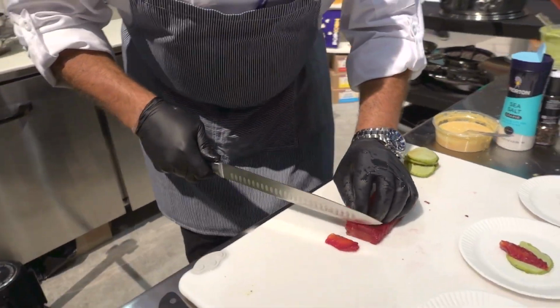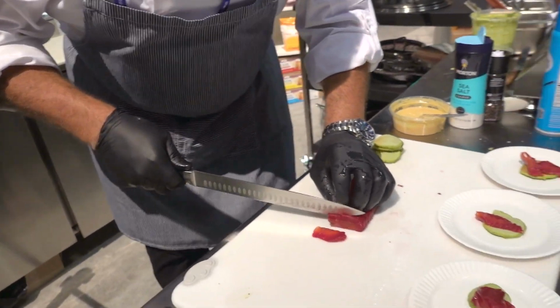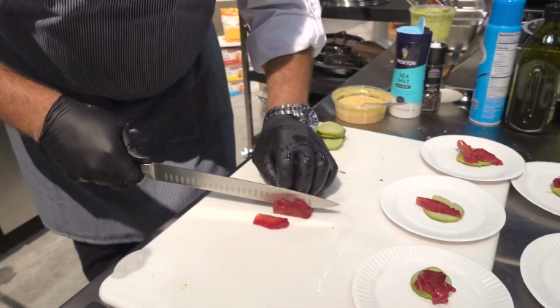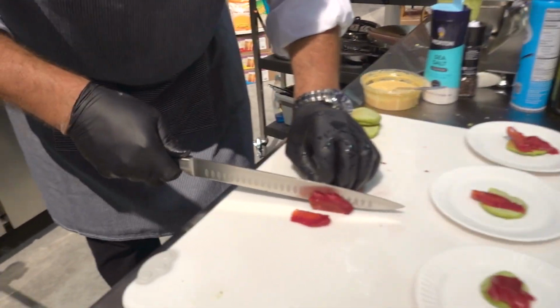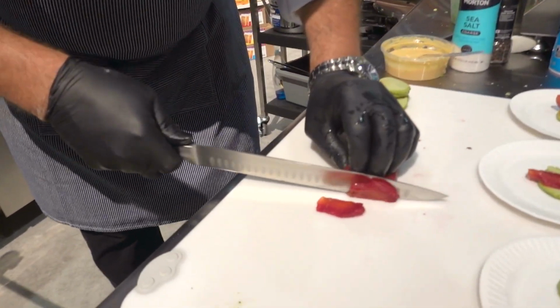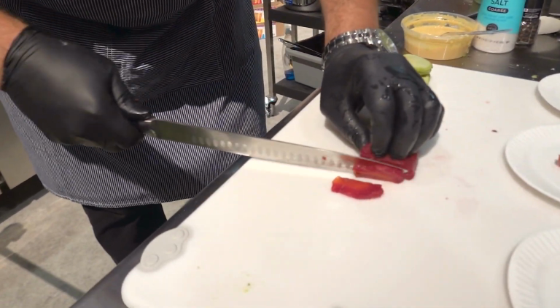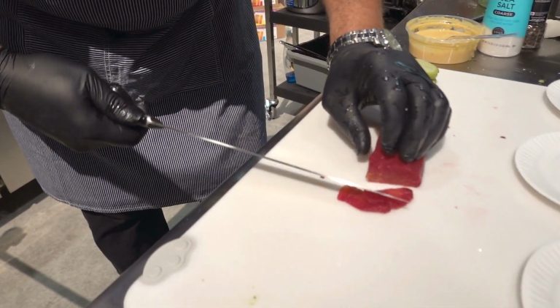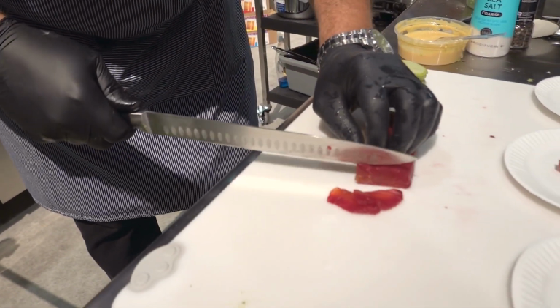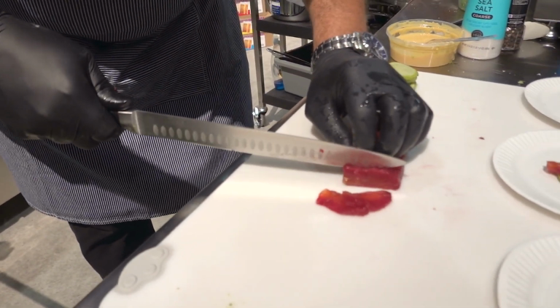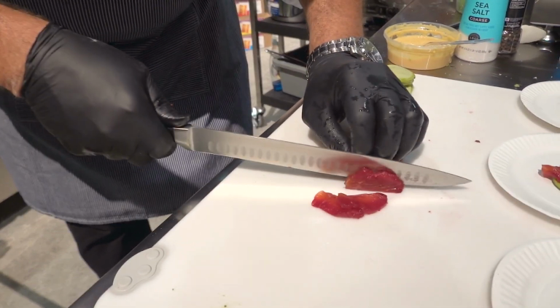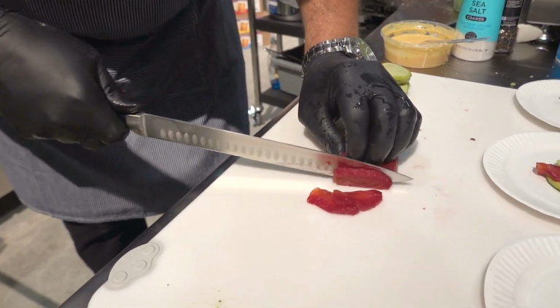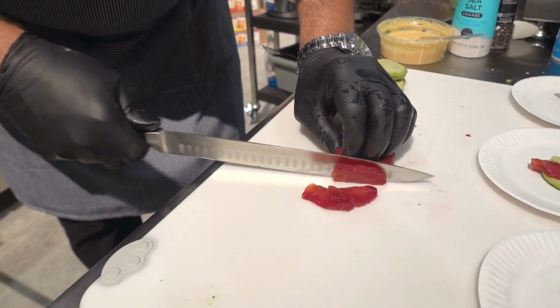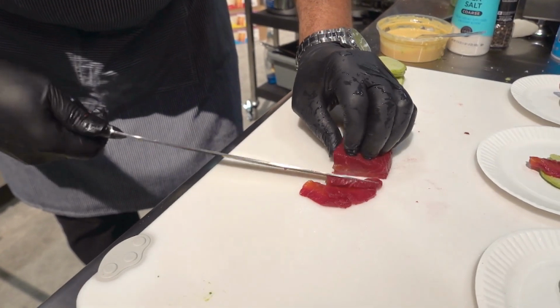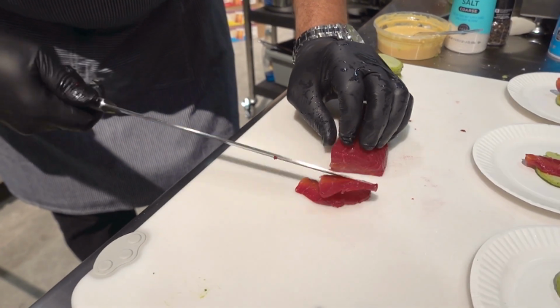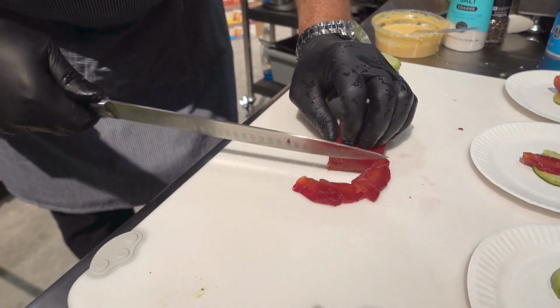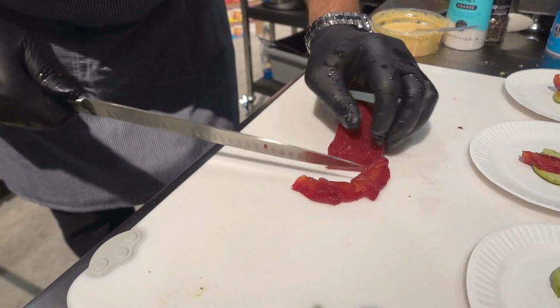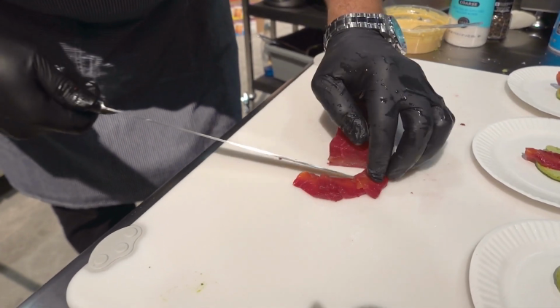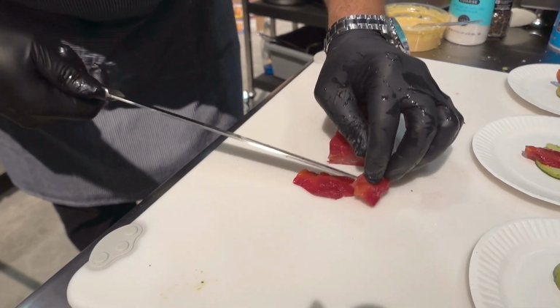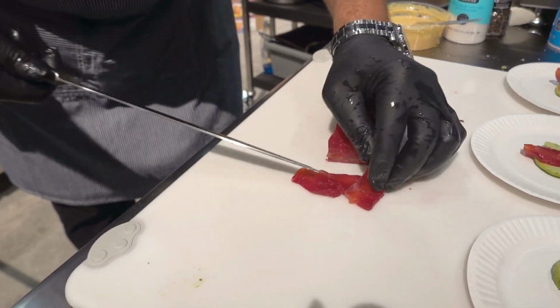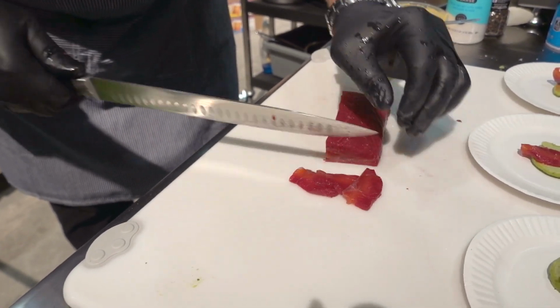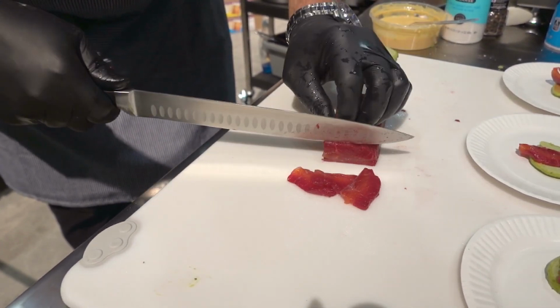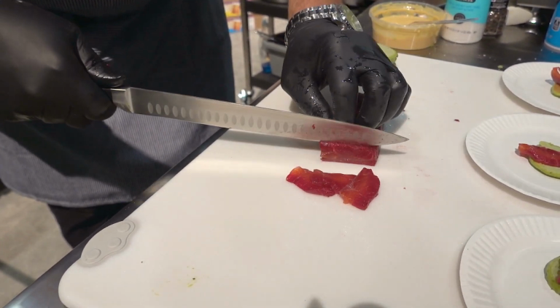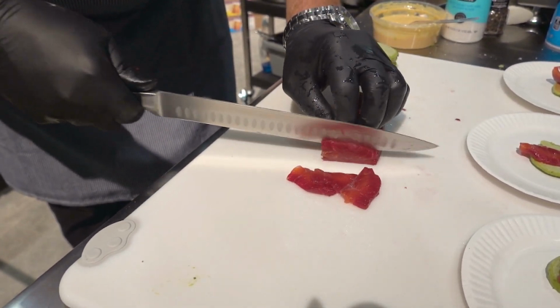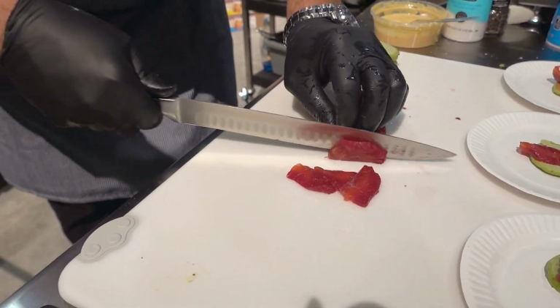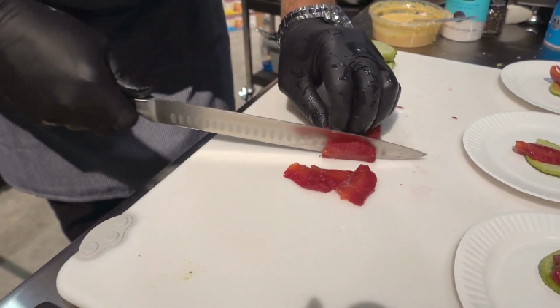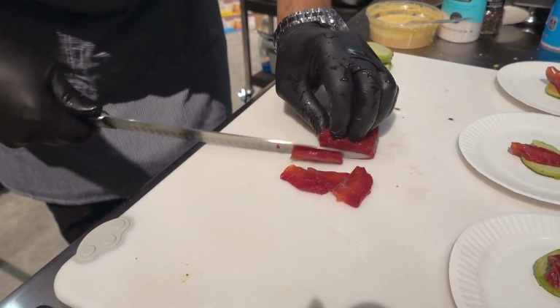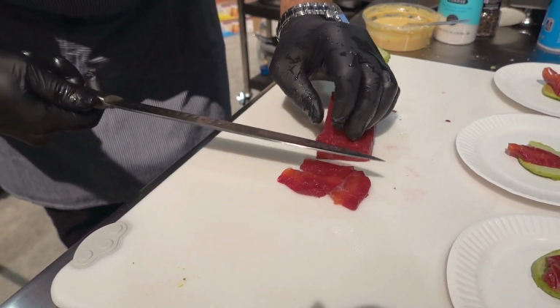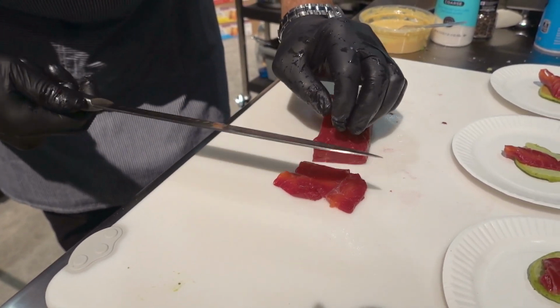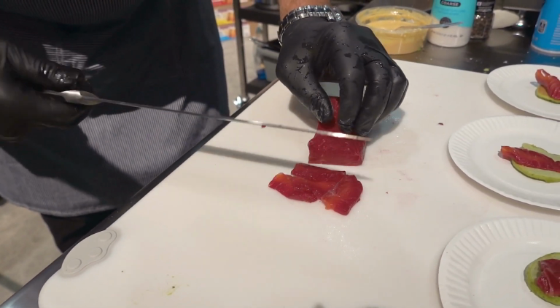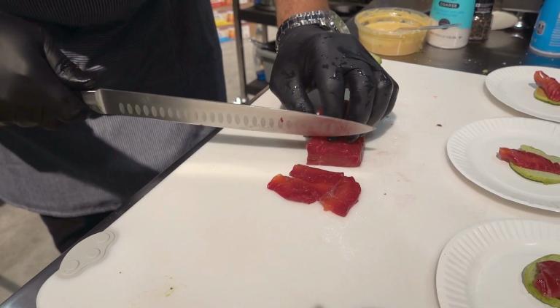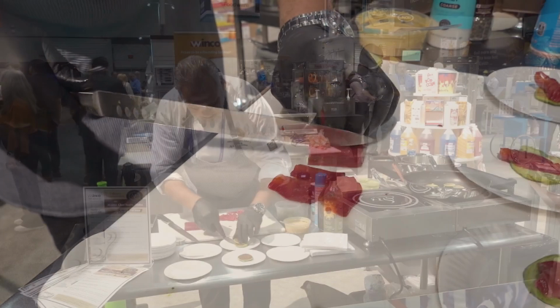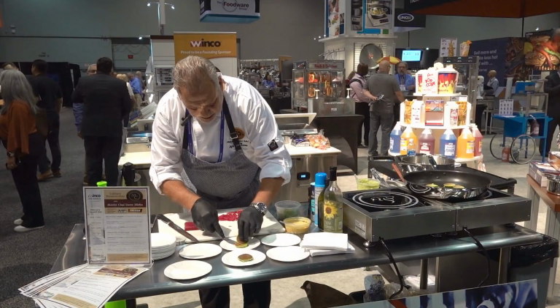Okay, I'm going to slice the cured salmon. I have my Acero 10-inch slicer, which is really well balanced and extremely sharp.